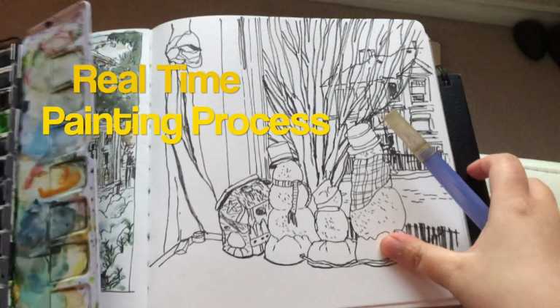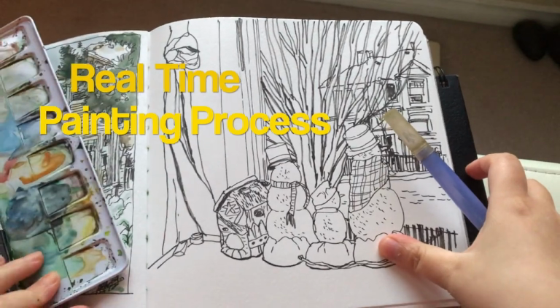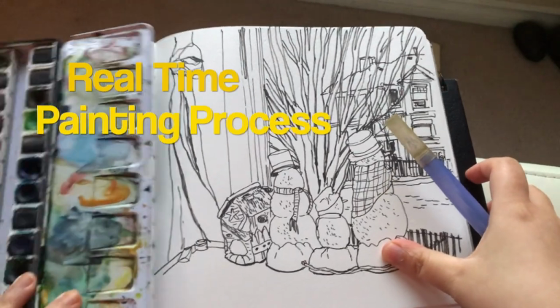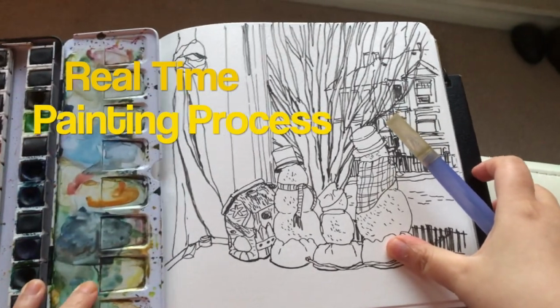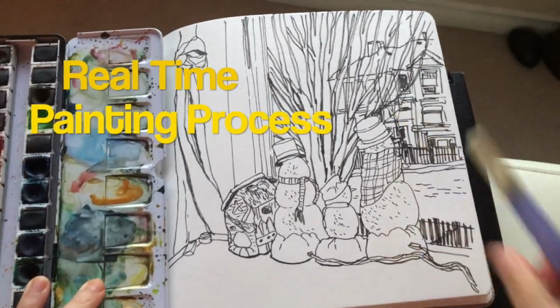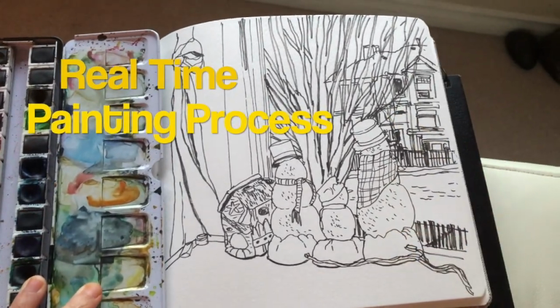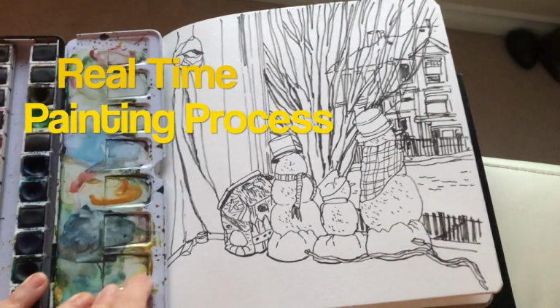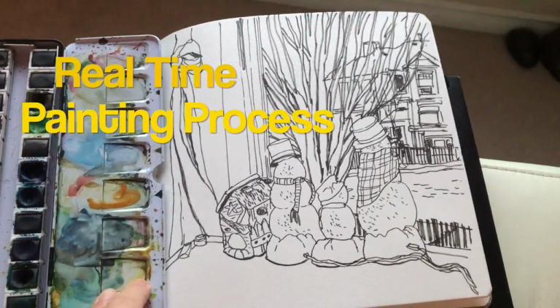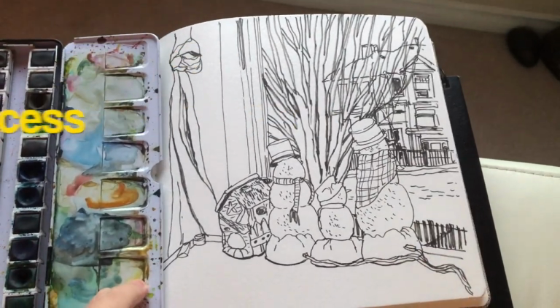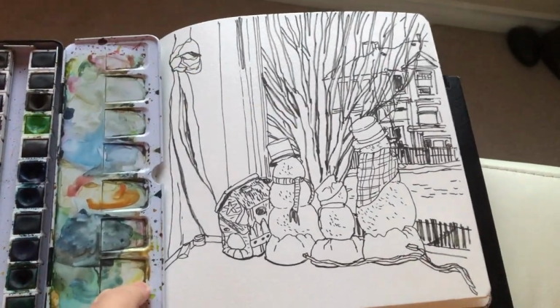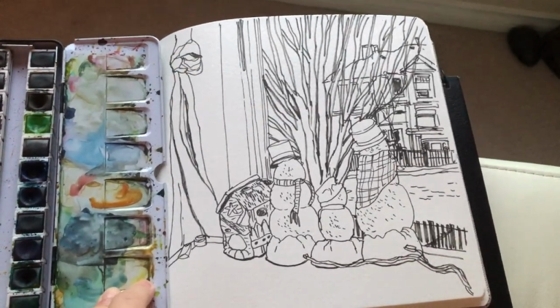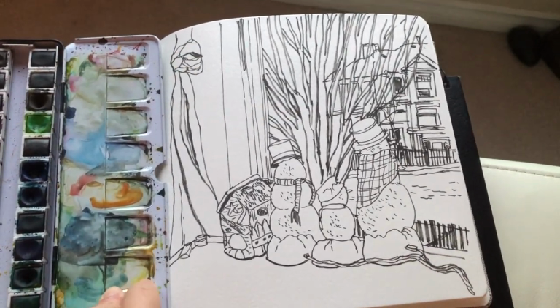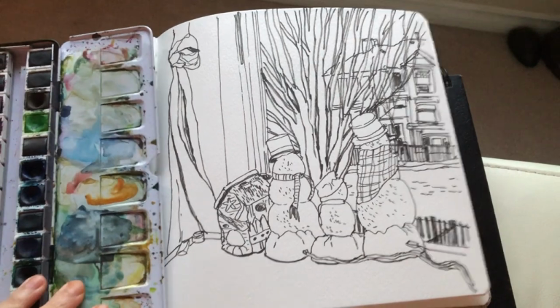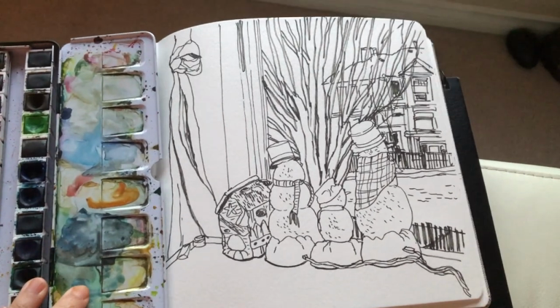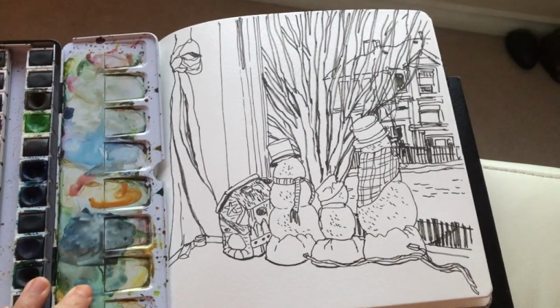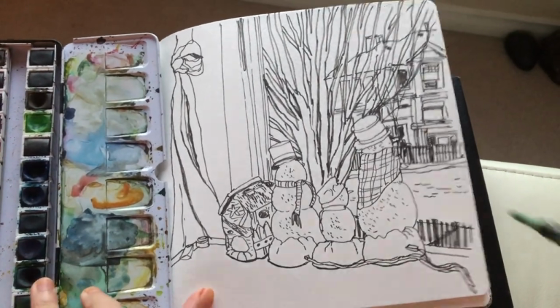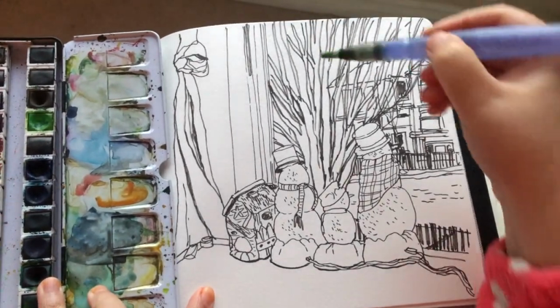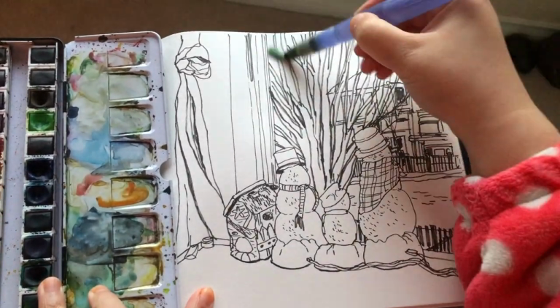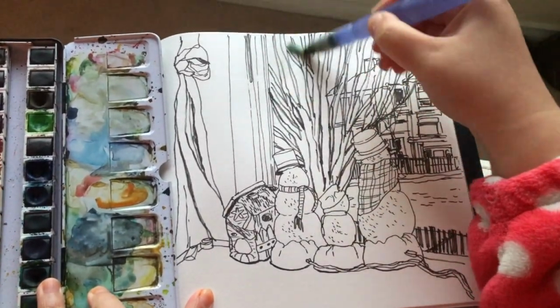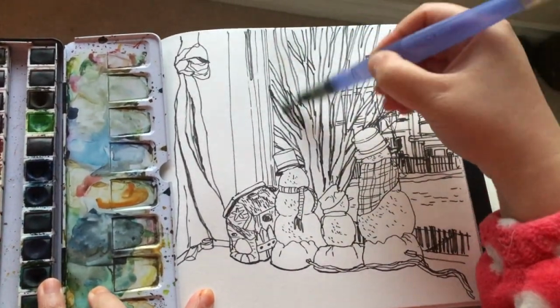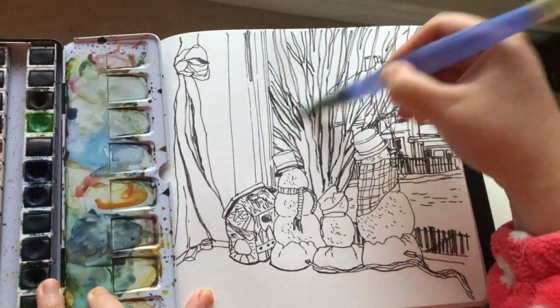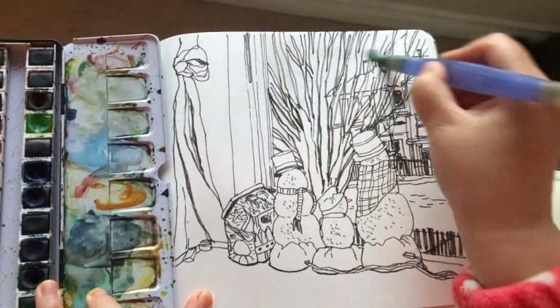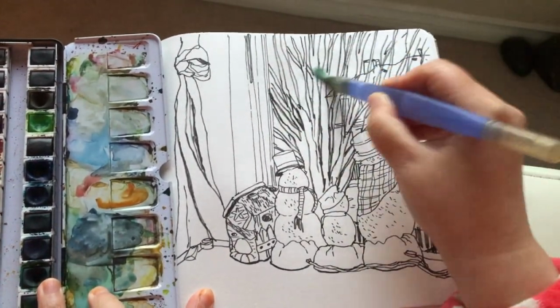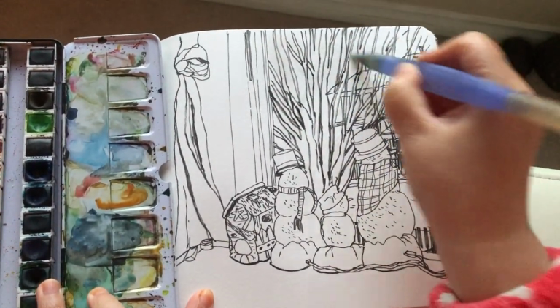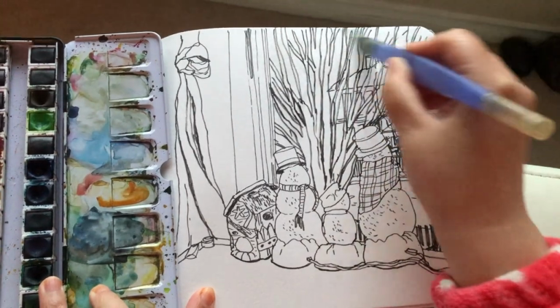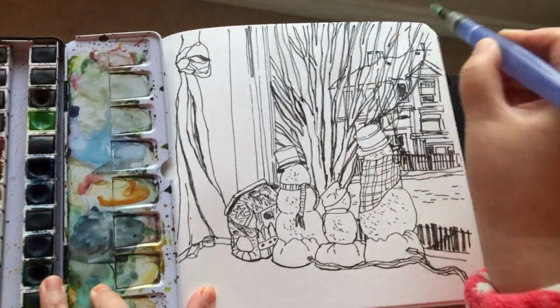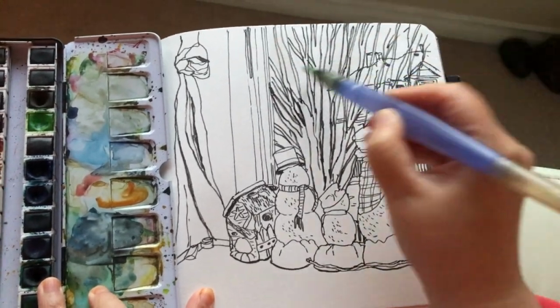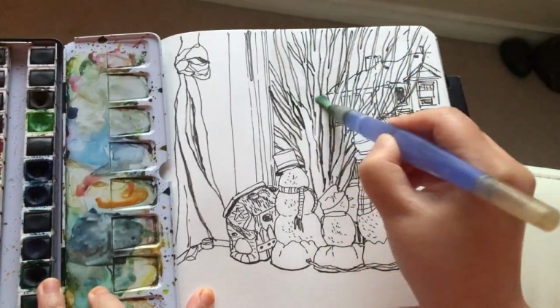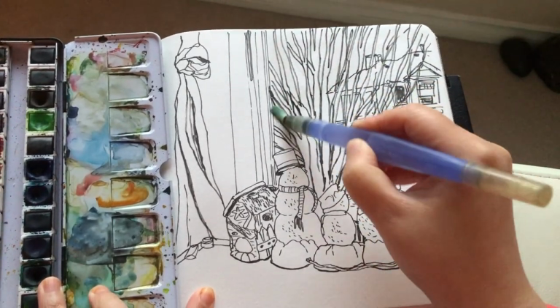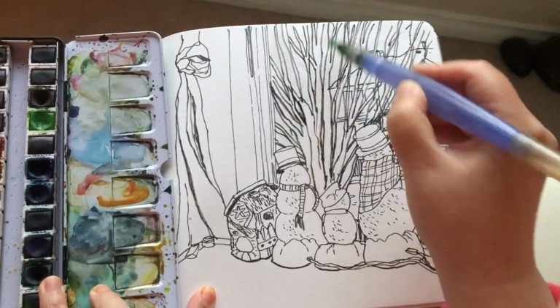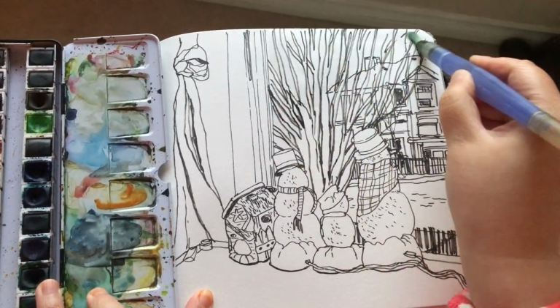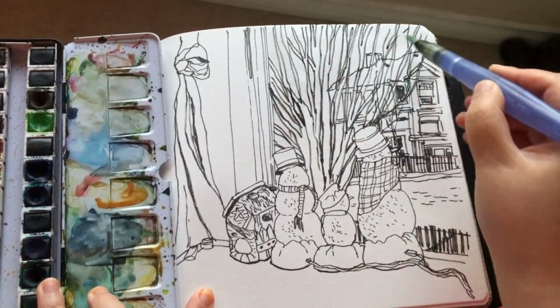Today I'm showing you my painting process in real time. It took me about 10 minutes. Because it was getting dark I had to hurry, but not rushing because I'm pretty quick at painting anyway.